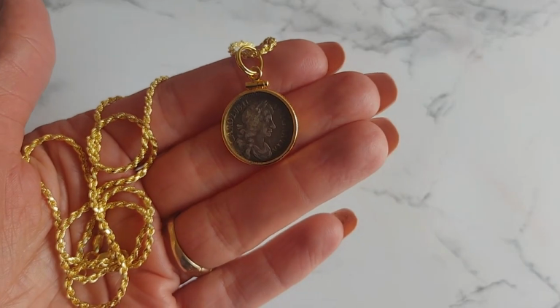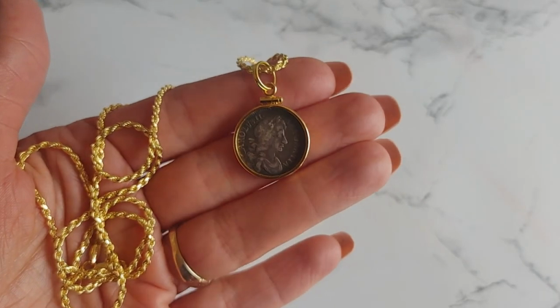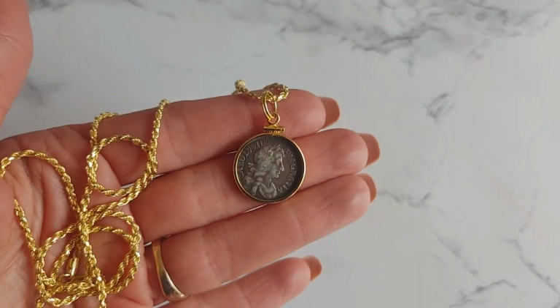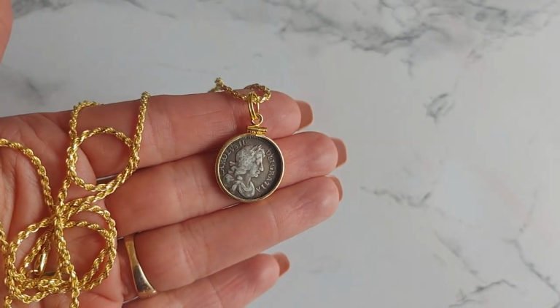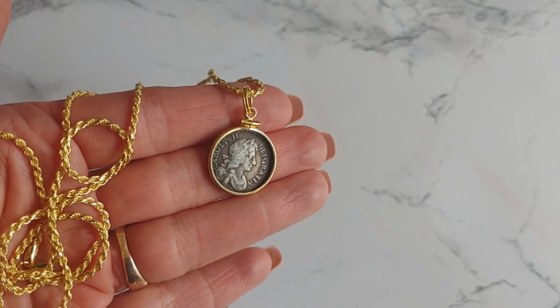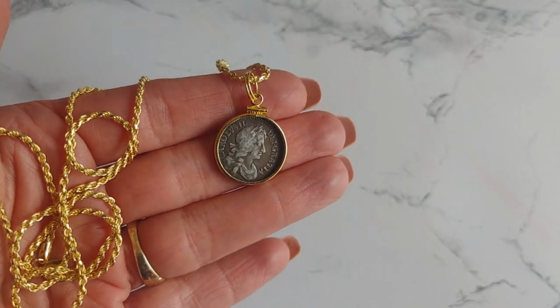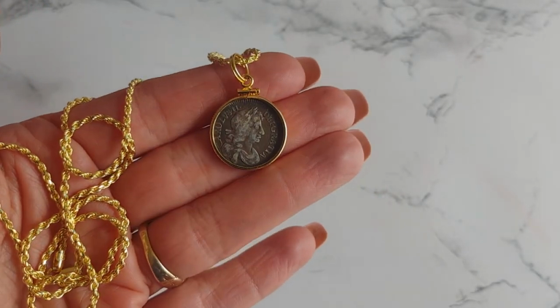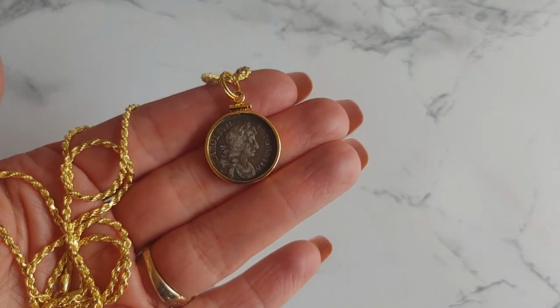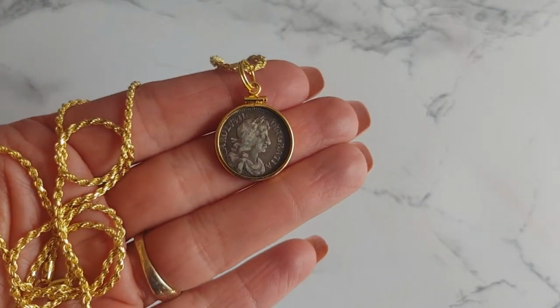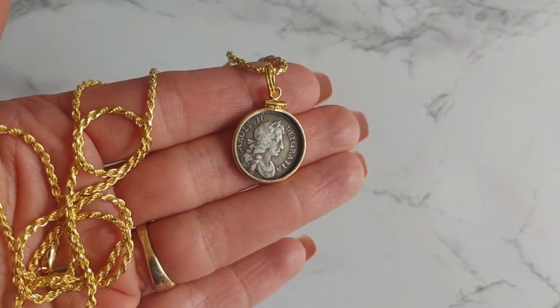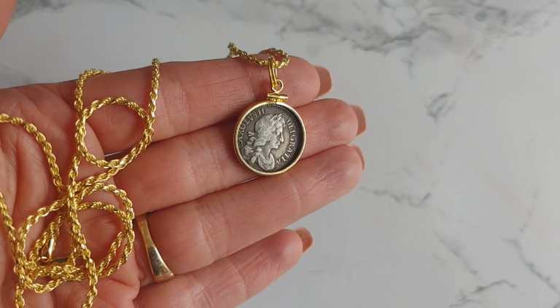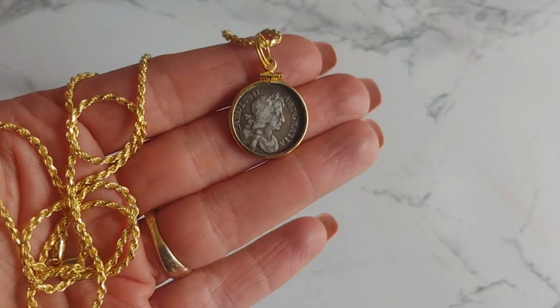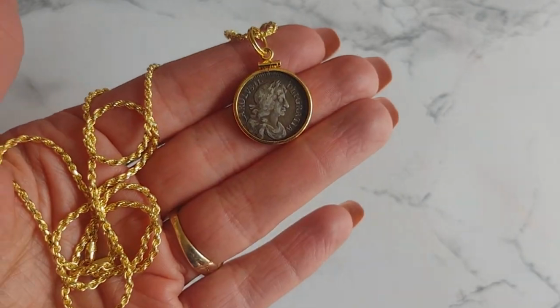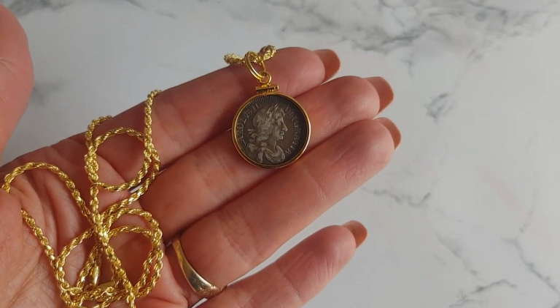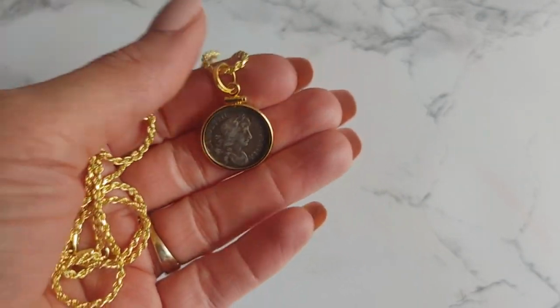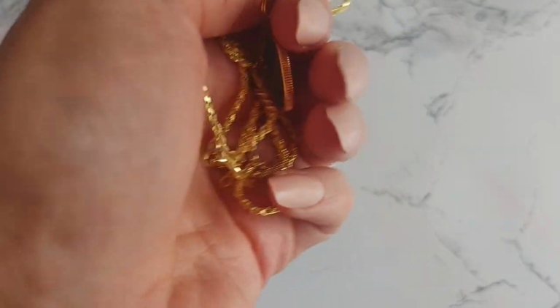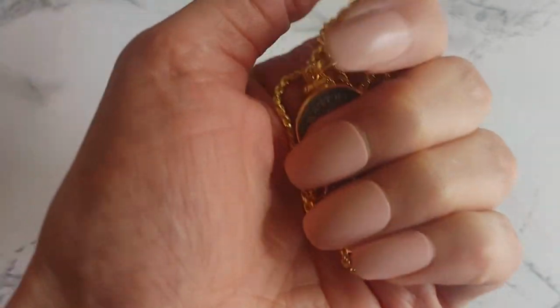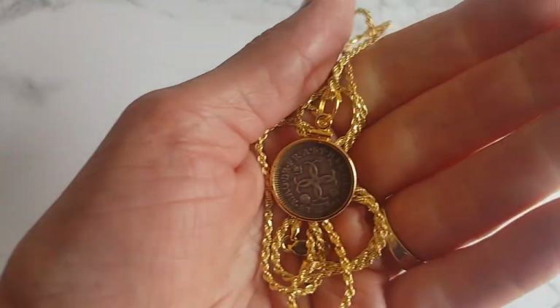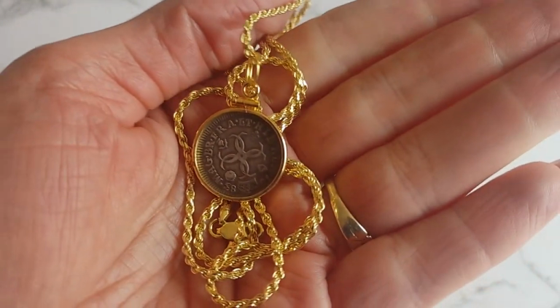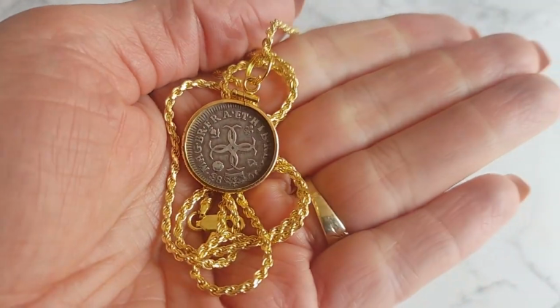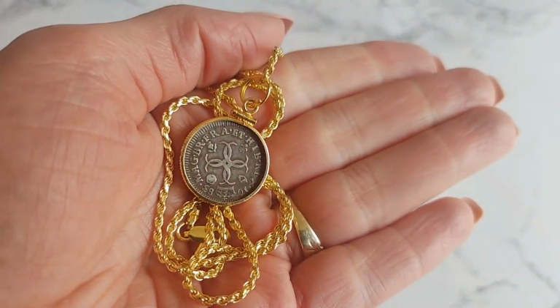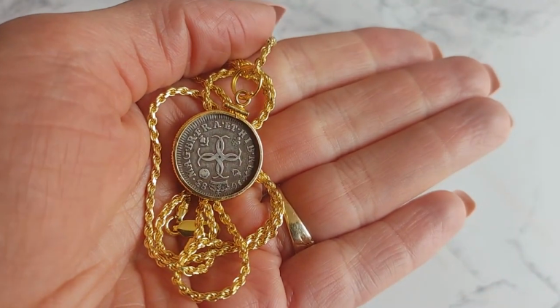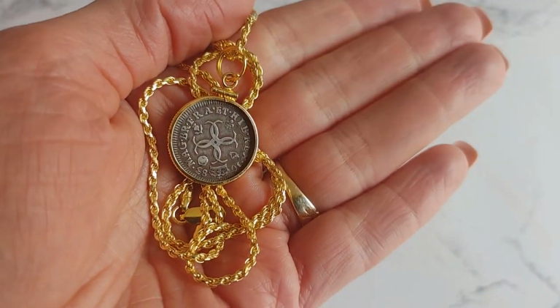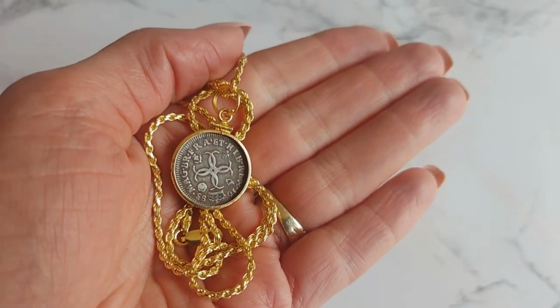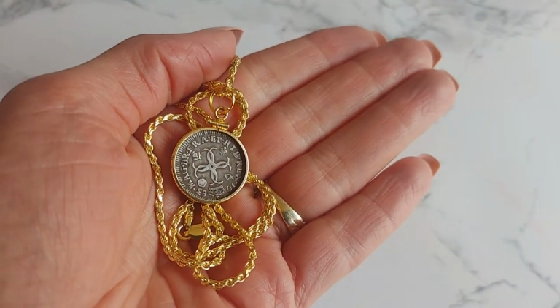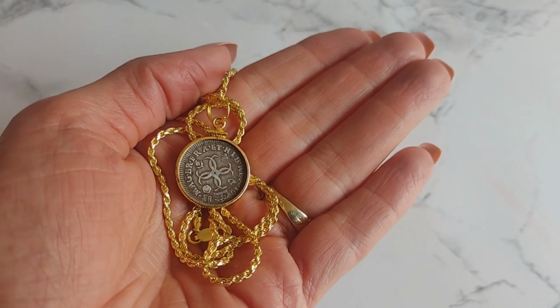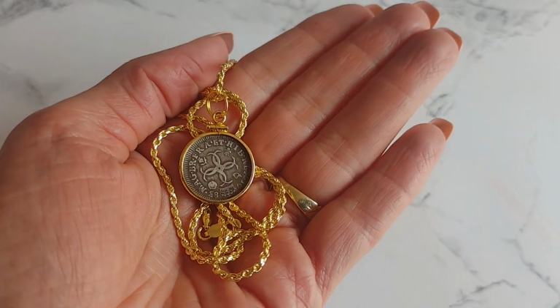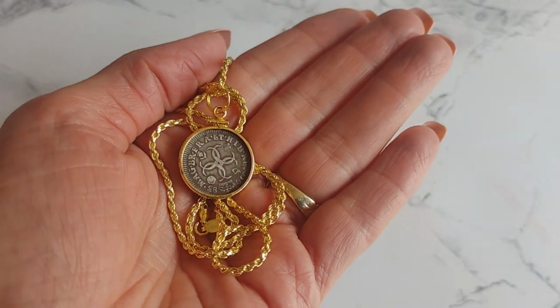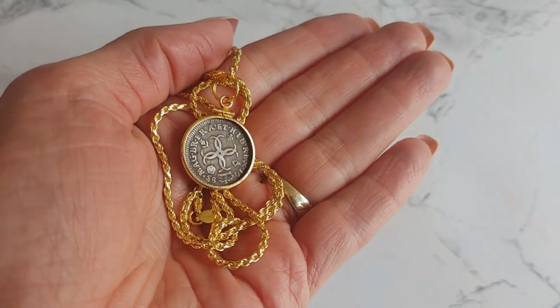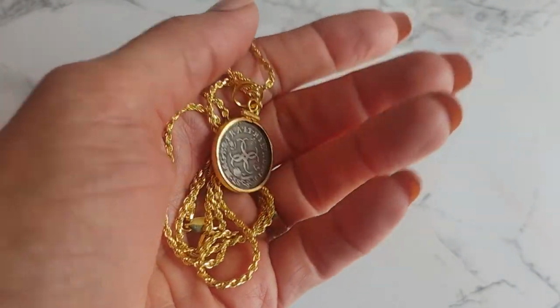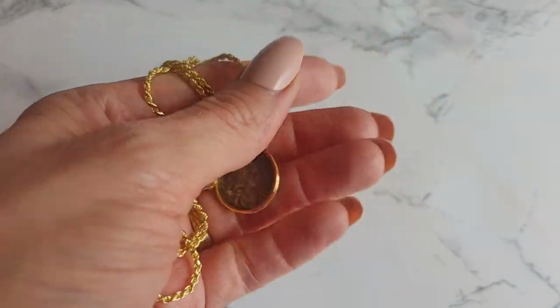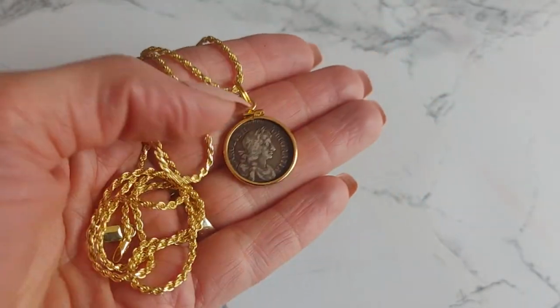First we have a stunning near mint 1683 Renaissance English silver fourpence with King Charles II on it. It's a grope coin pendant on an 18-karat gold-filled chain.